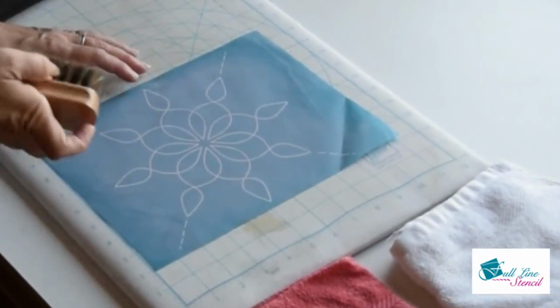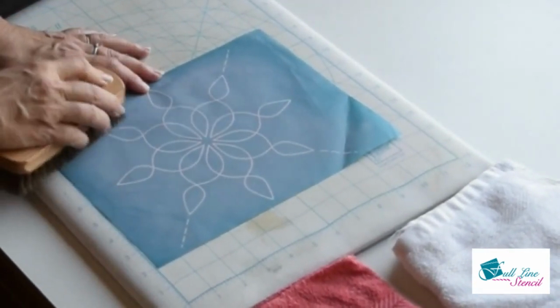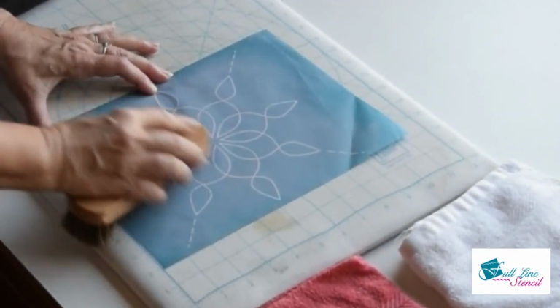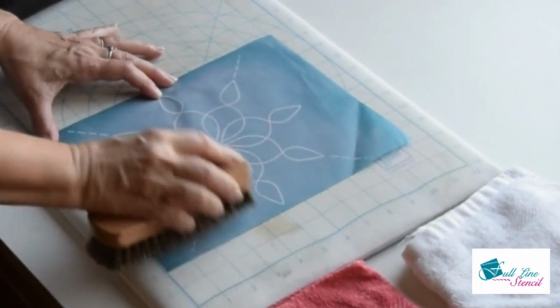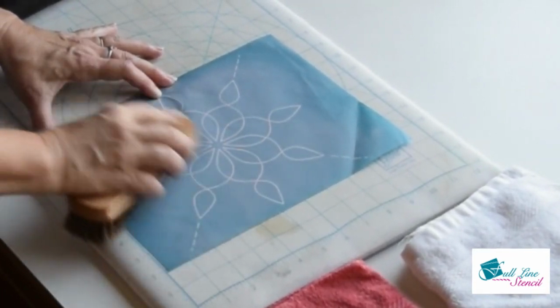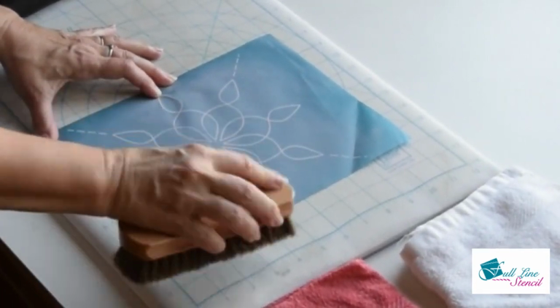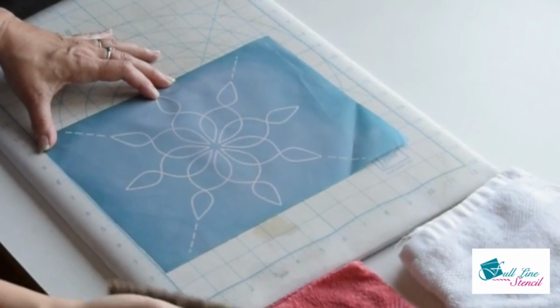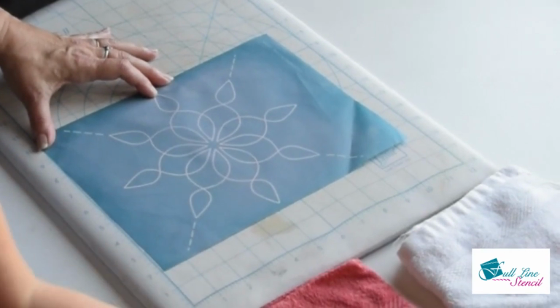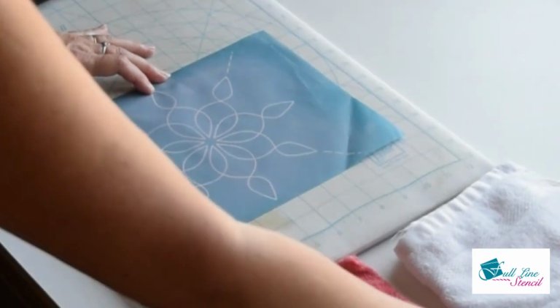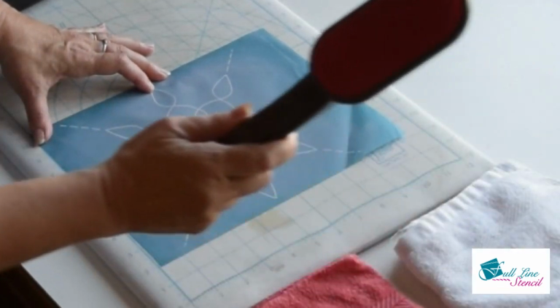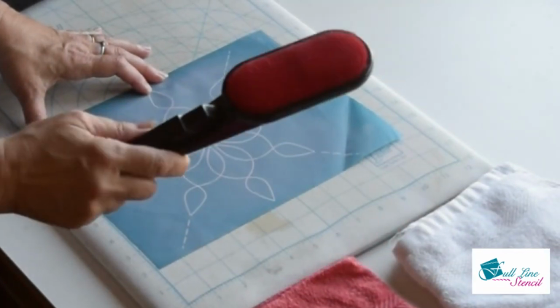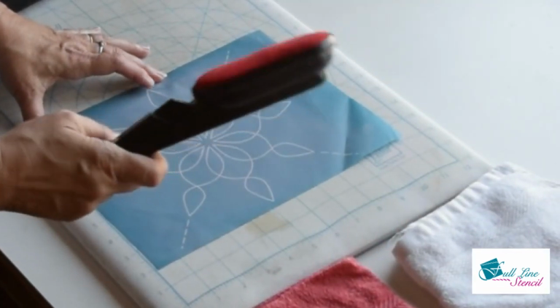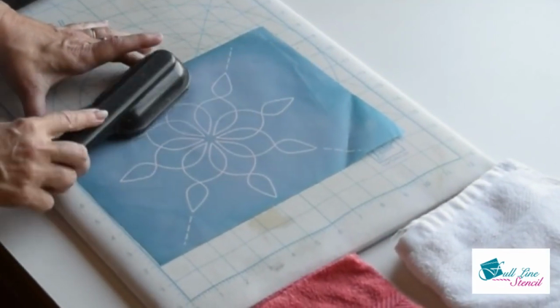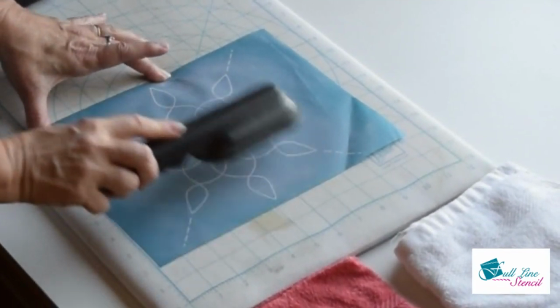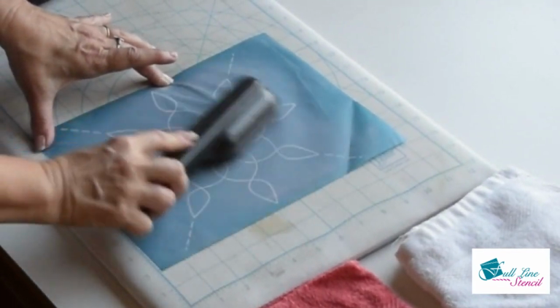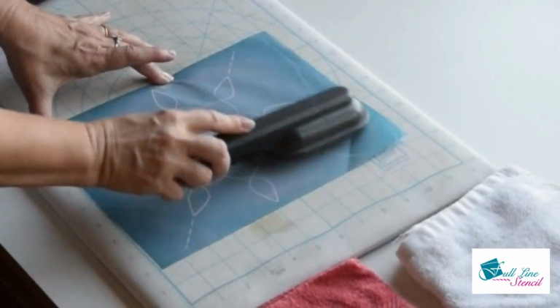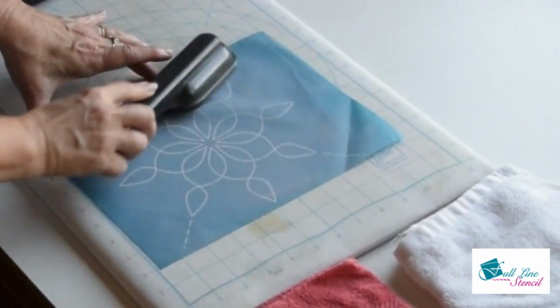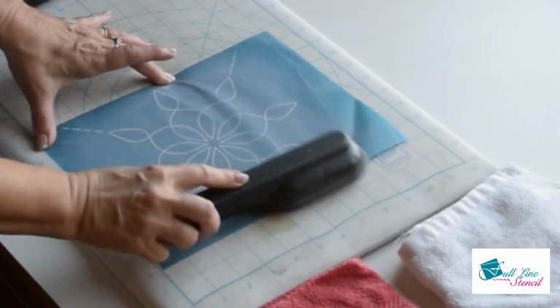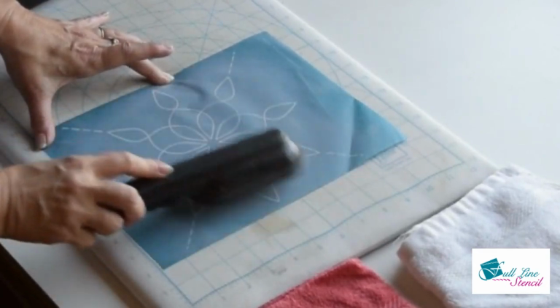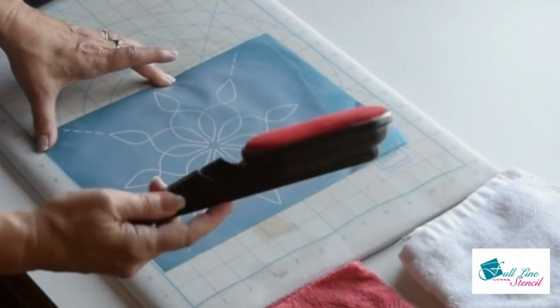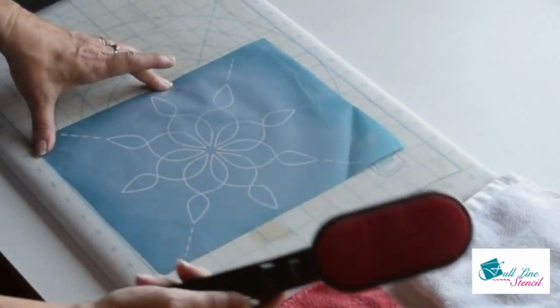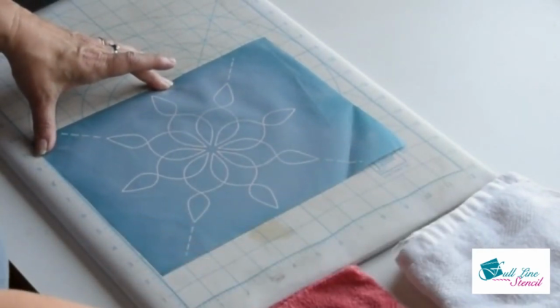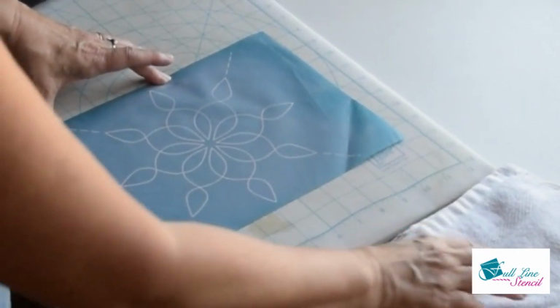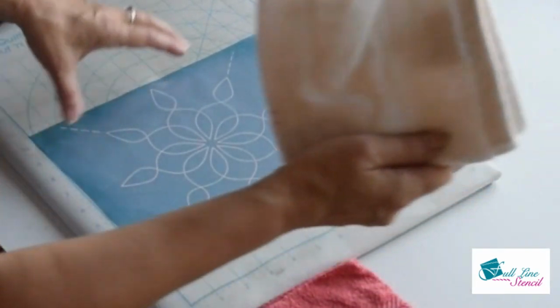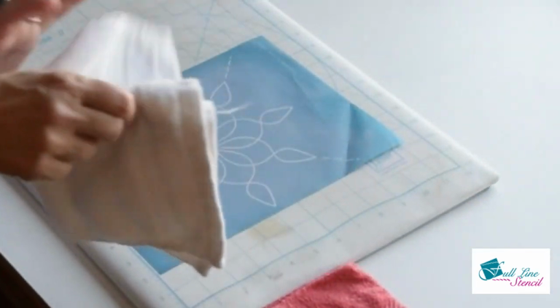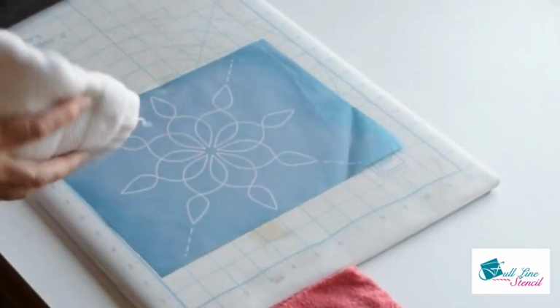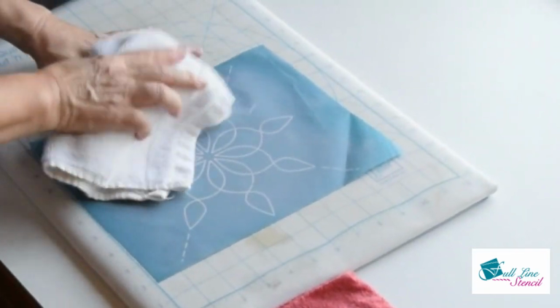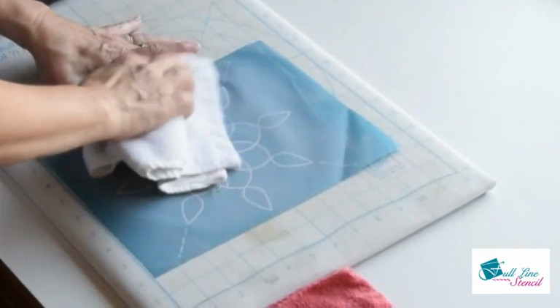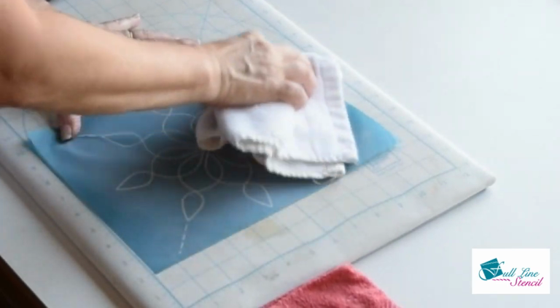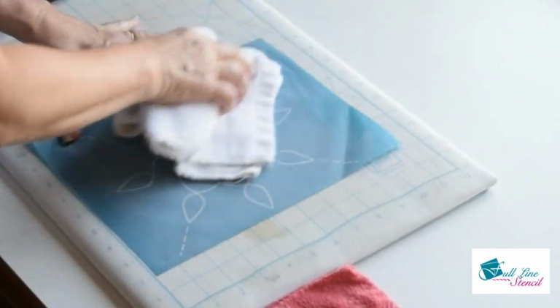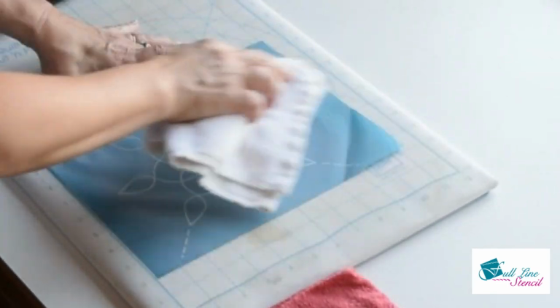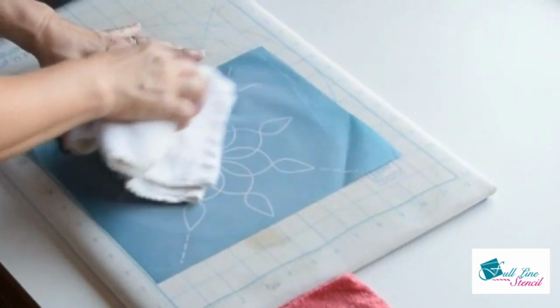First is a brush made from soft bristles, like a shoe brush. Next is a lint brush. Just brush over the top of the stencils with the brush or towel of your choice. Microfiber towels work well. I'm using a plain towel here — it's dry.